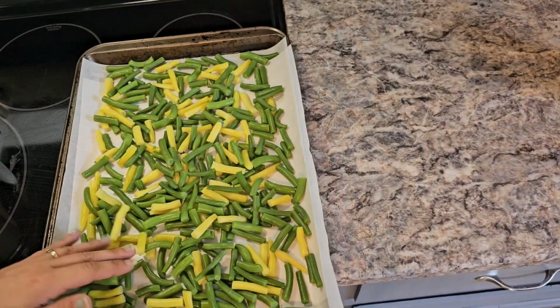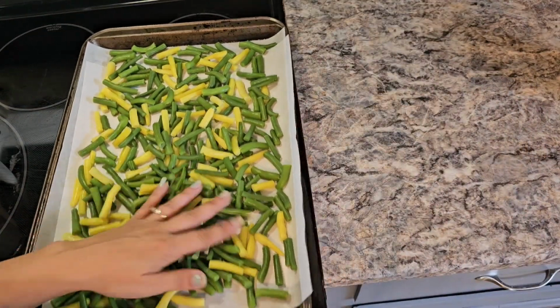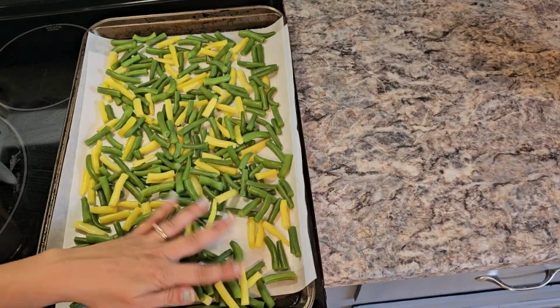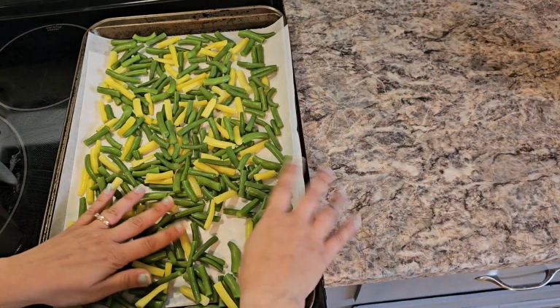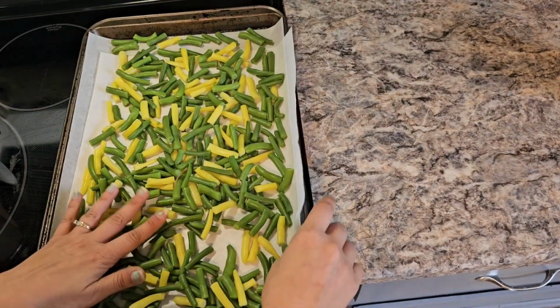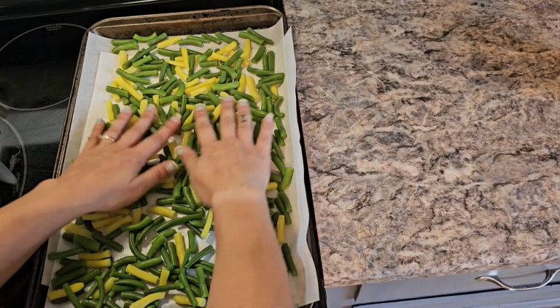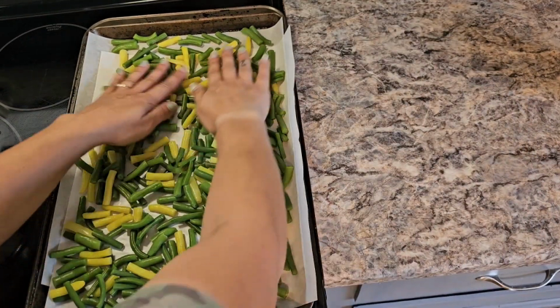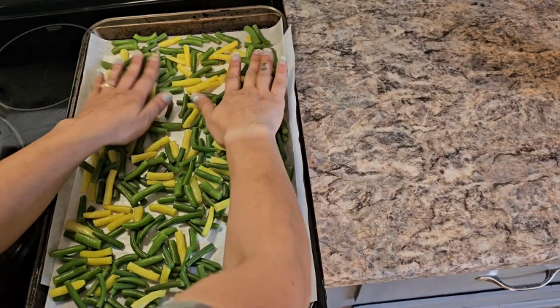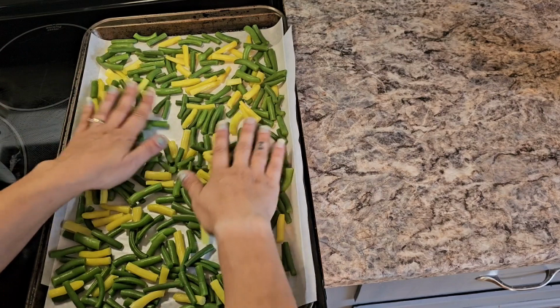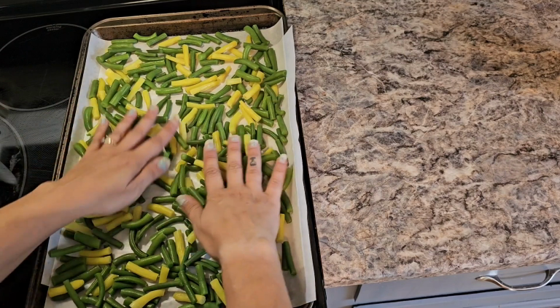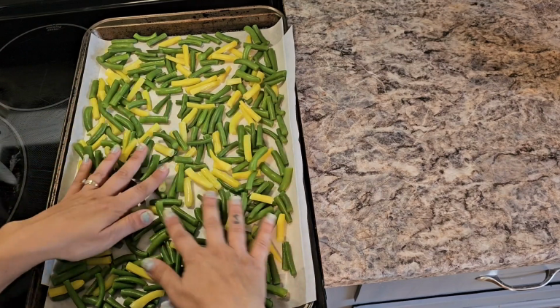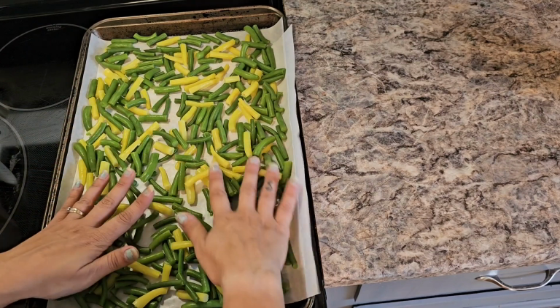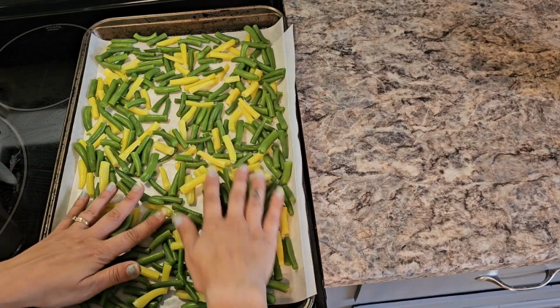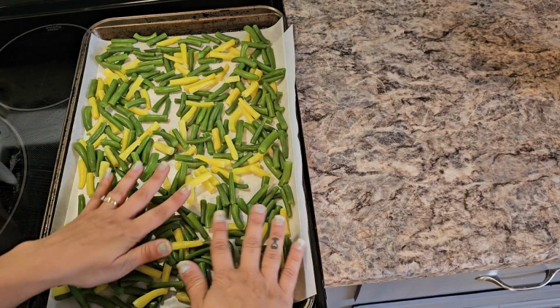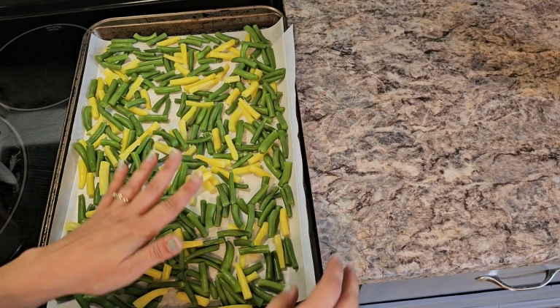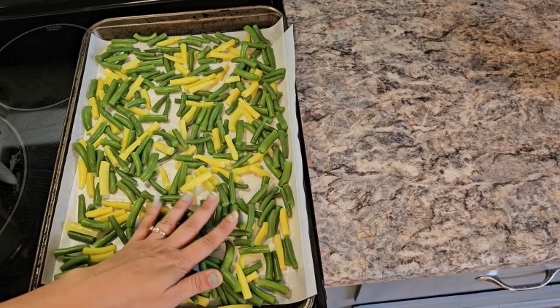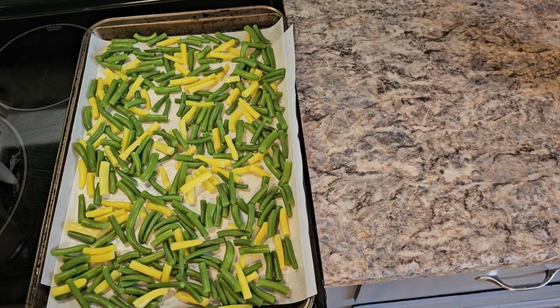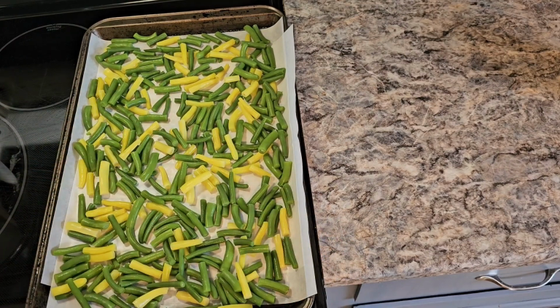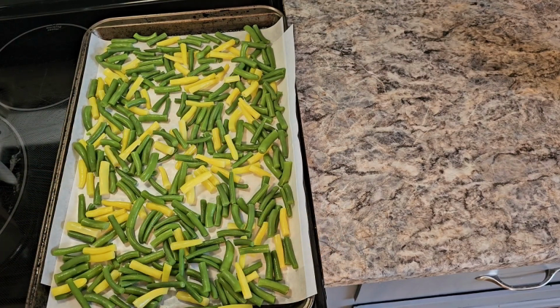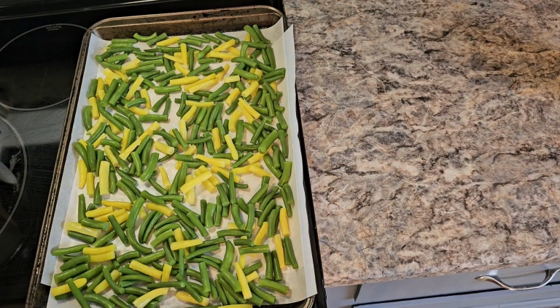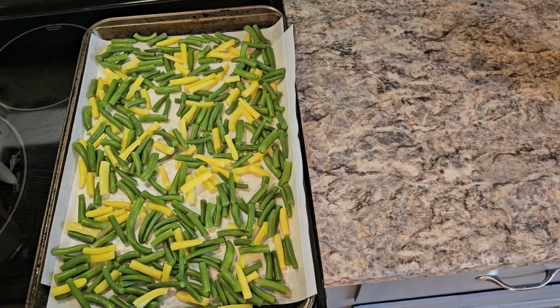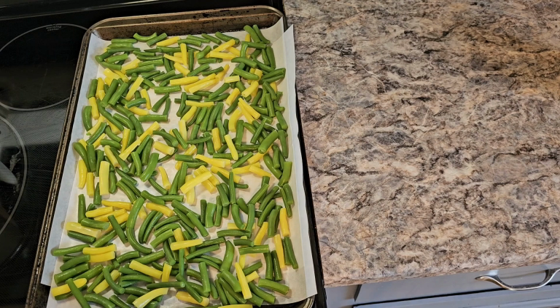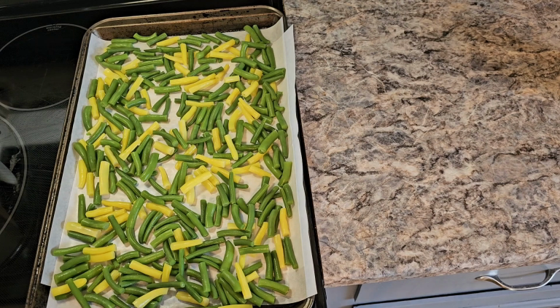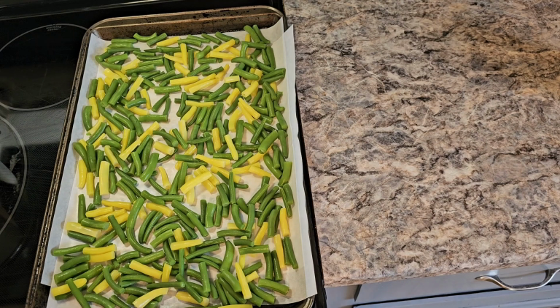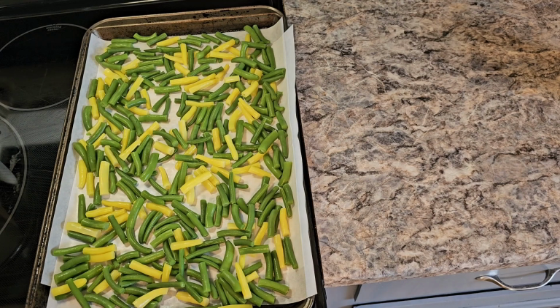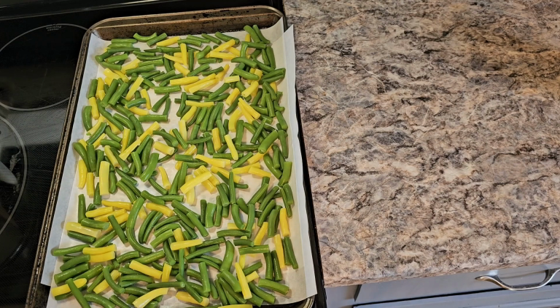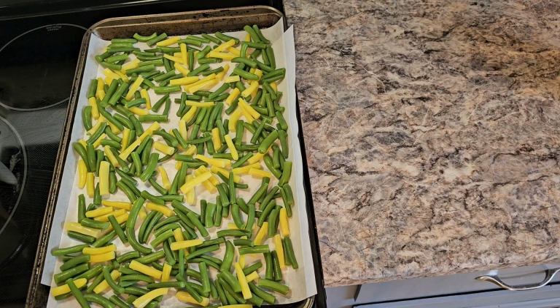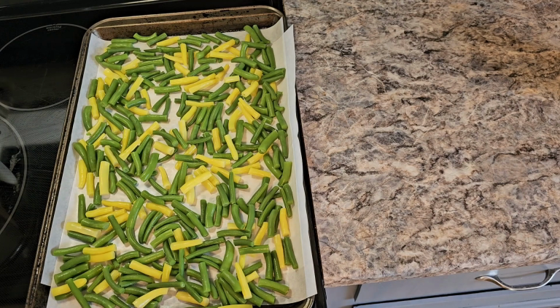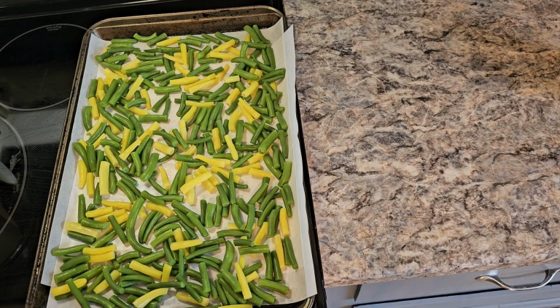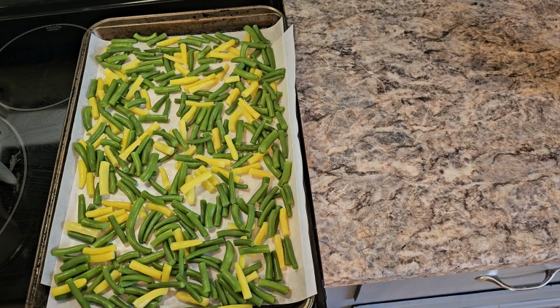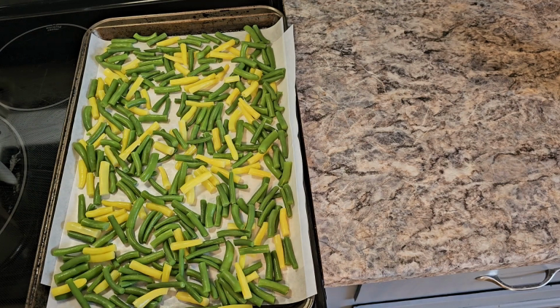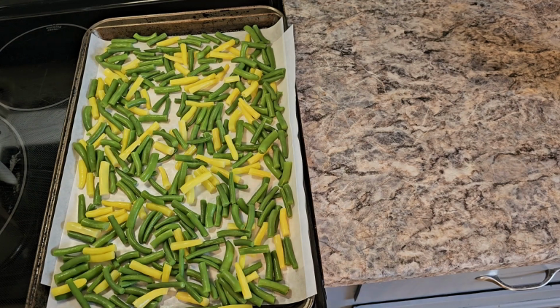Just try to get them somewhat spread out. It's okay if some are broken, and it's okay if they're touching a little. I'll come back and show you what it should look like when you're about to bag them.